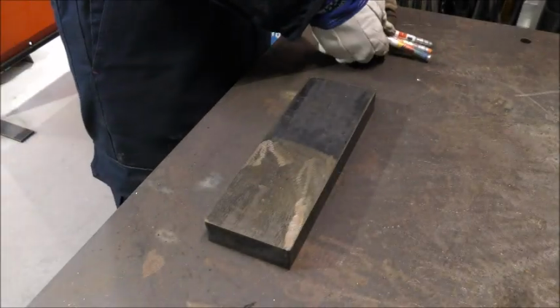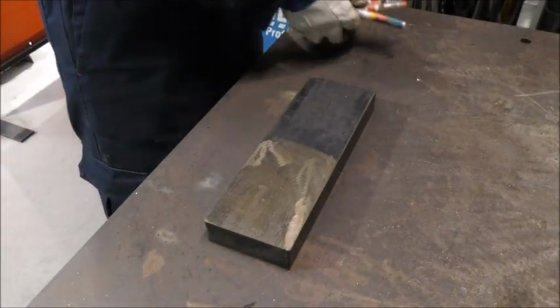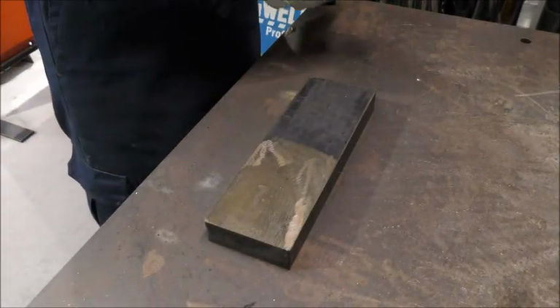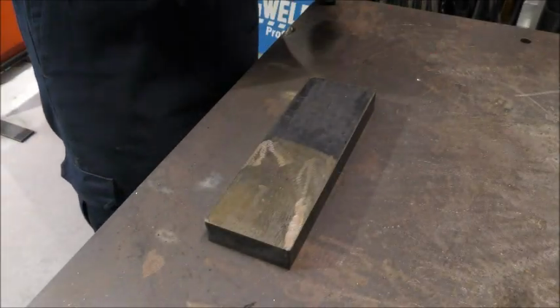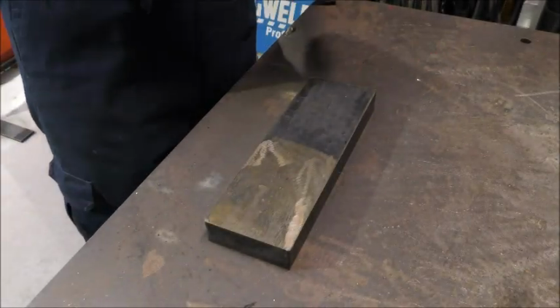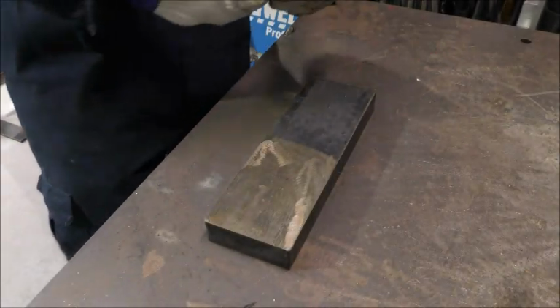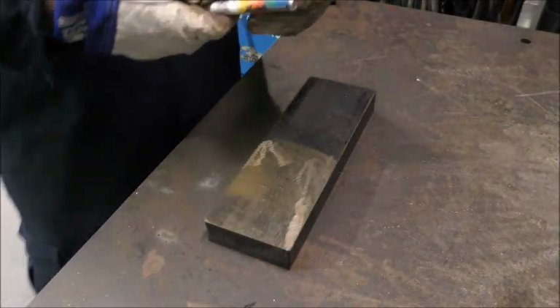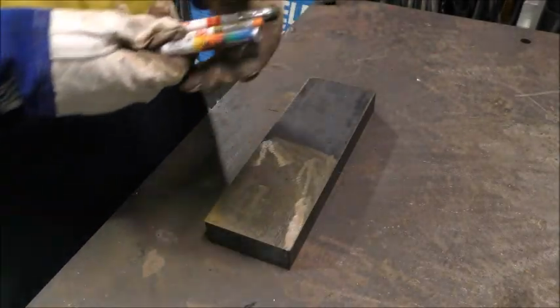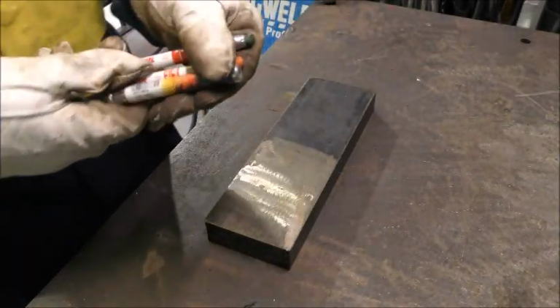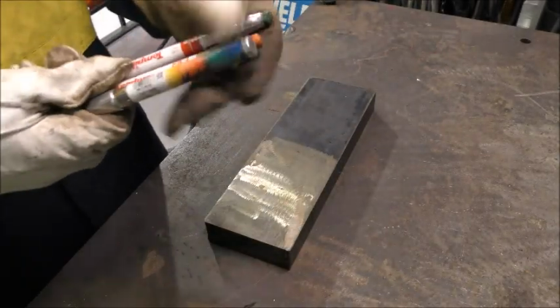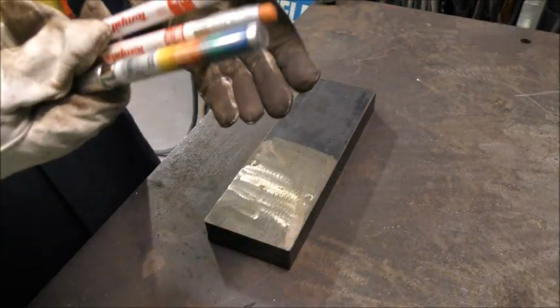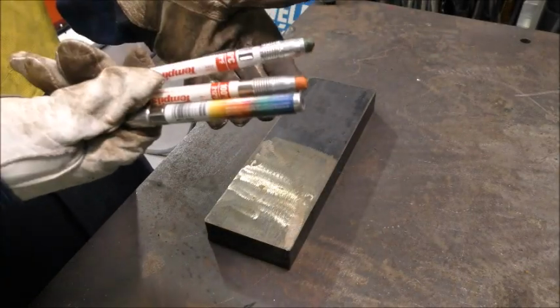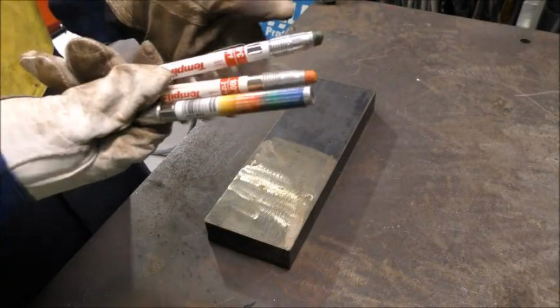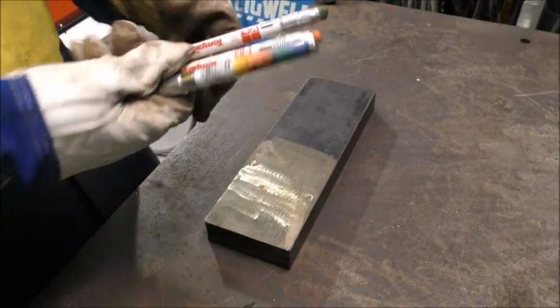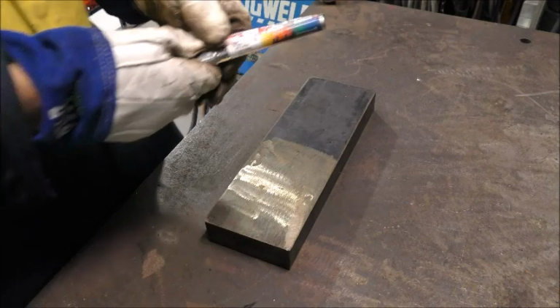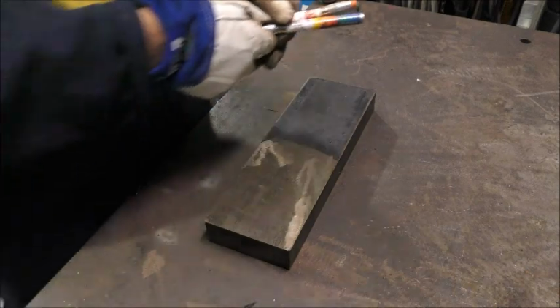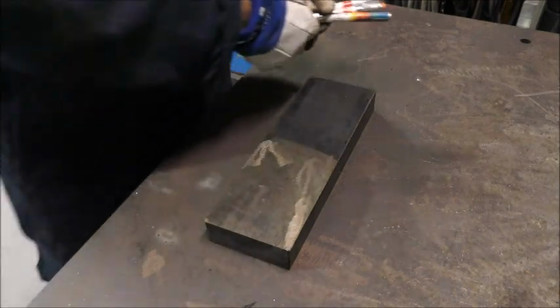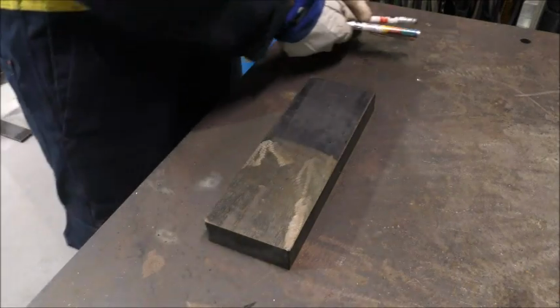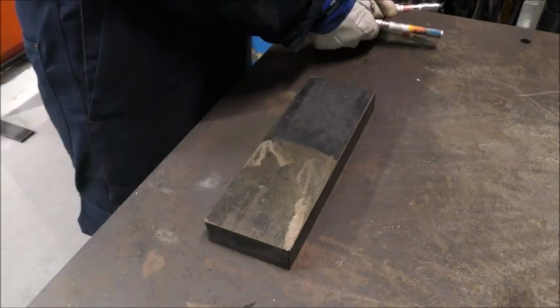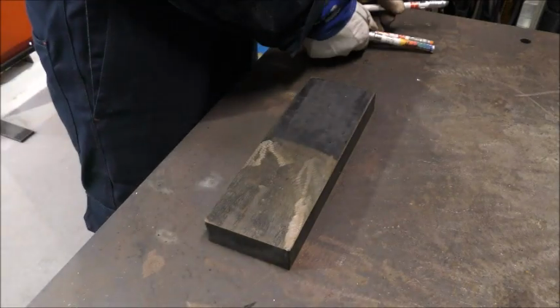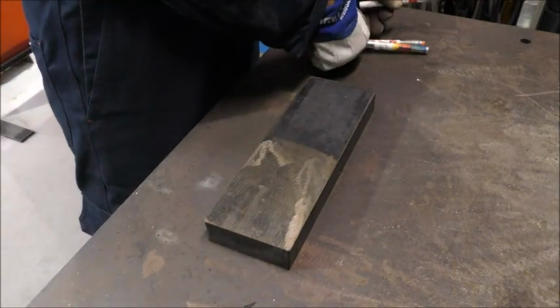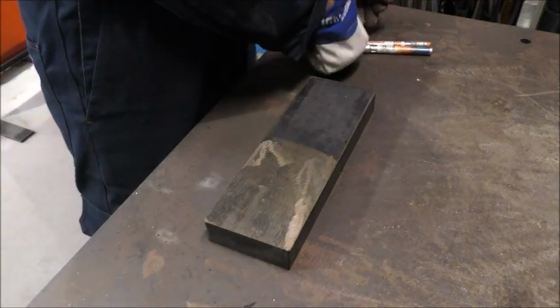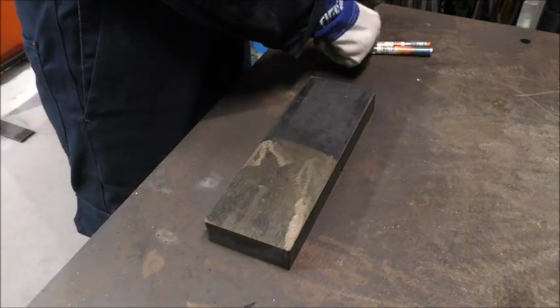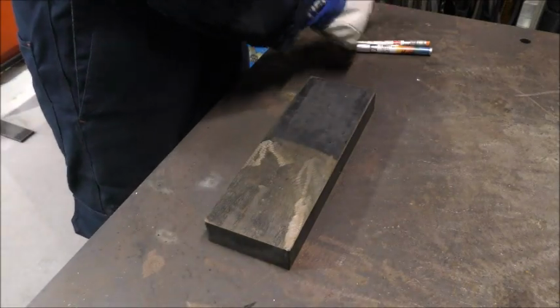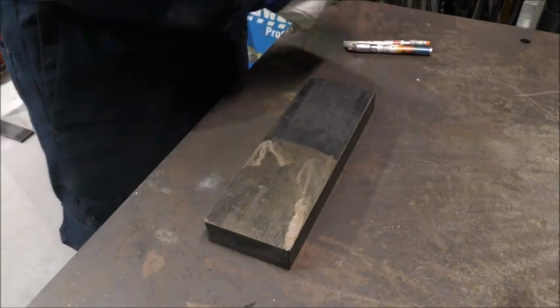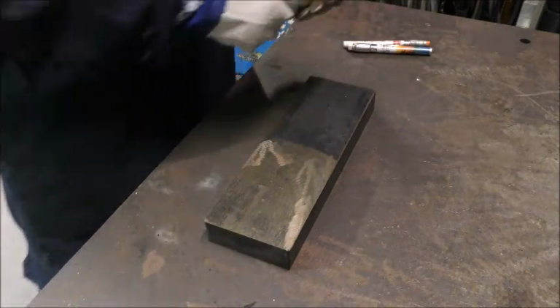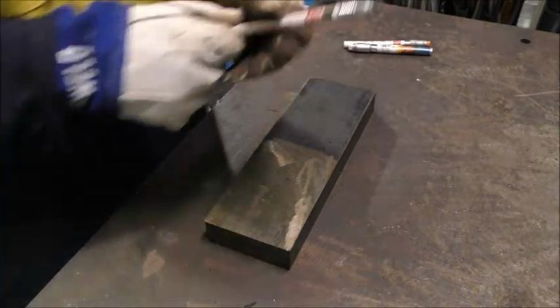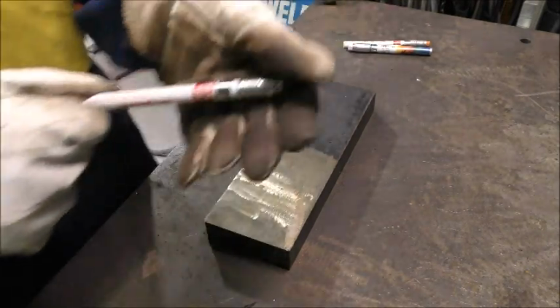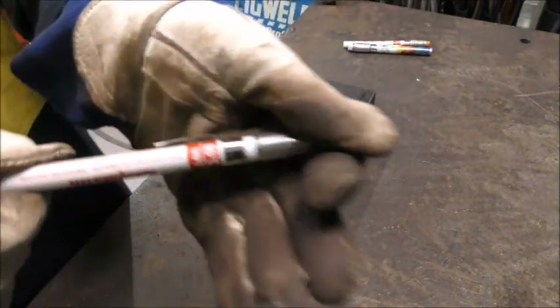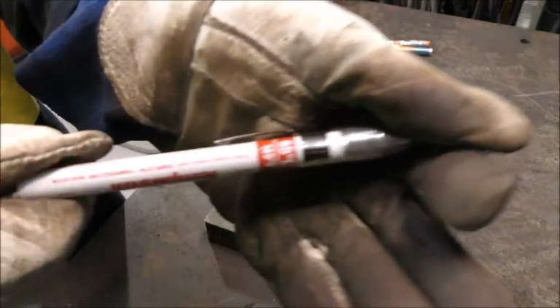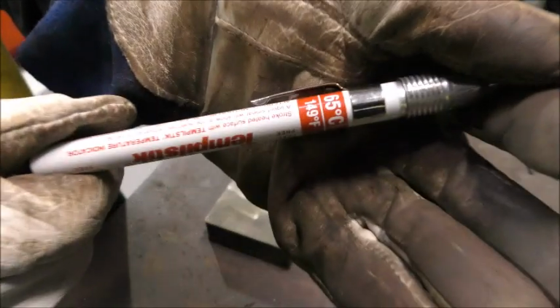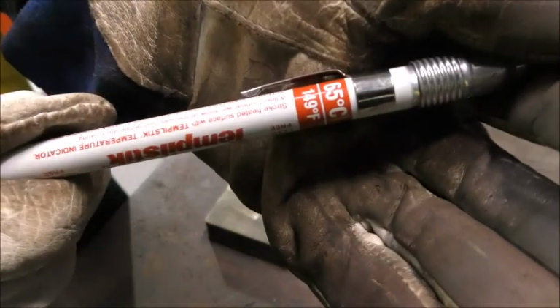Temperature indicating crayons work by melting at the specified temperature, so if the crayon doesn't melt when touched to the job, we know we require further preheat.